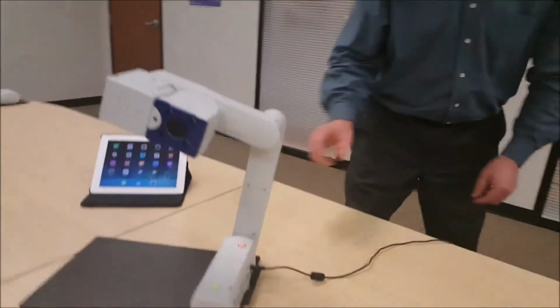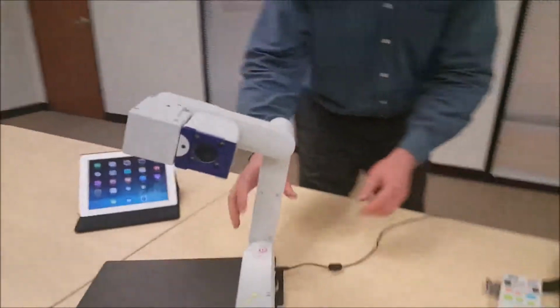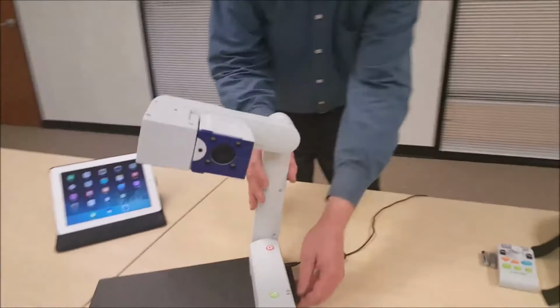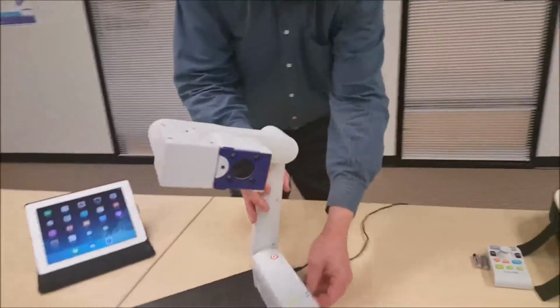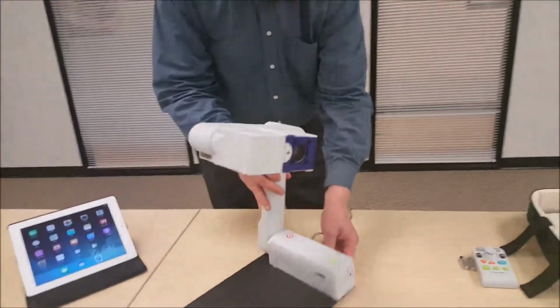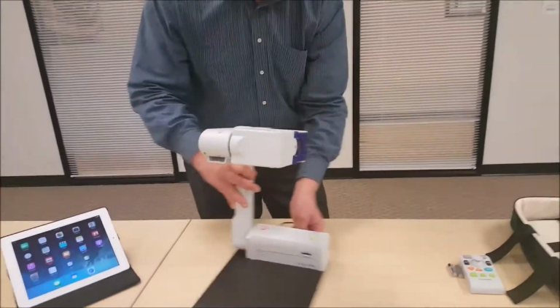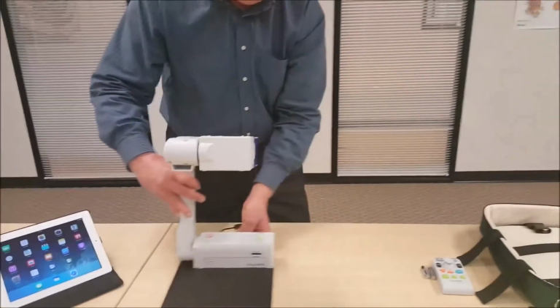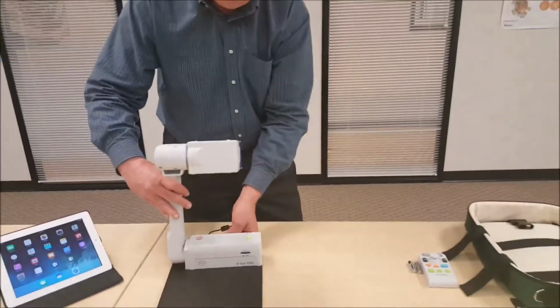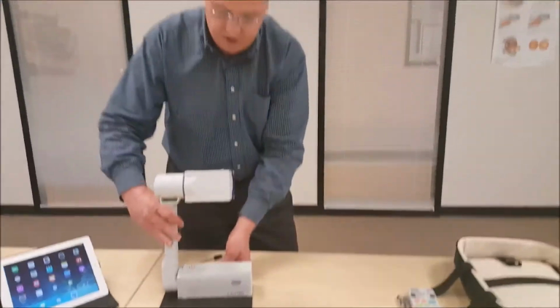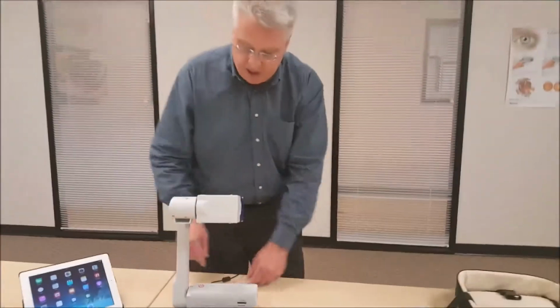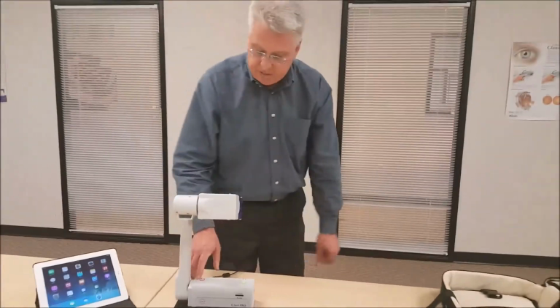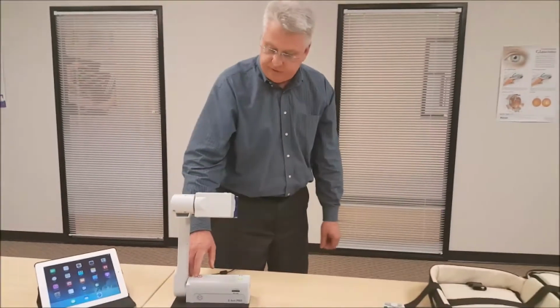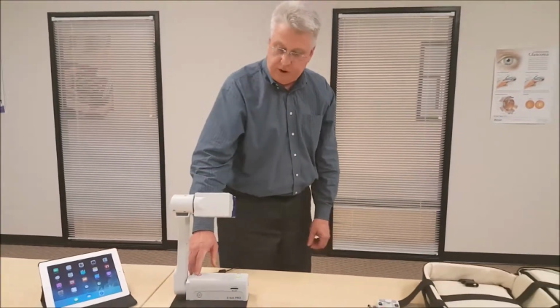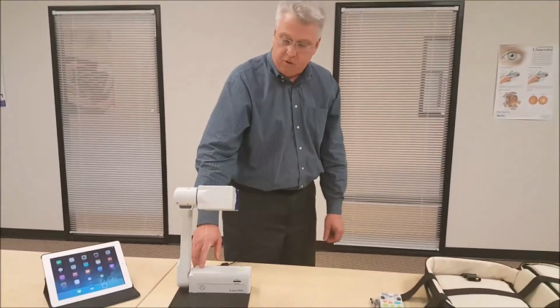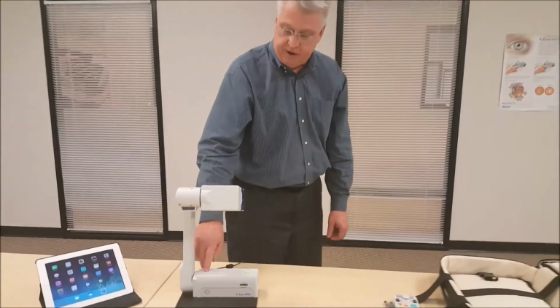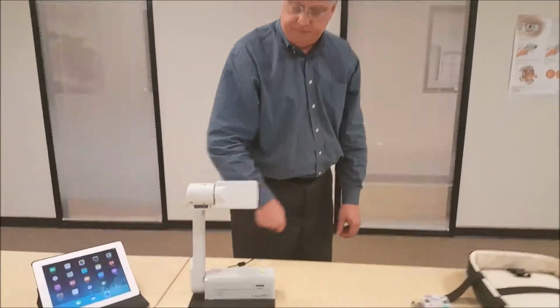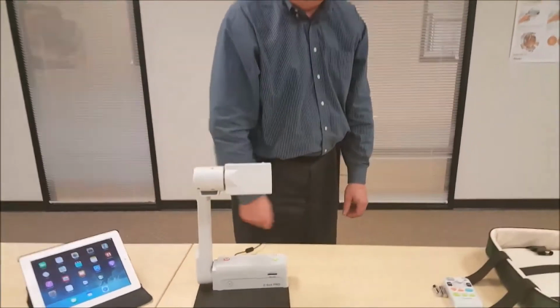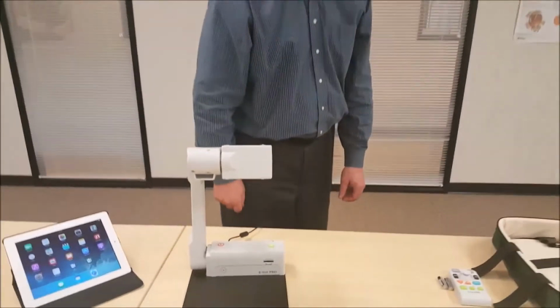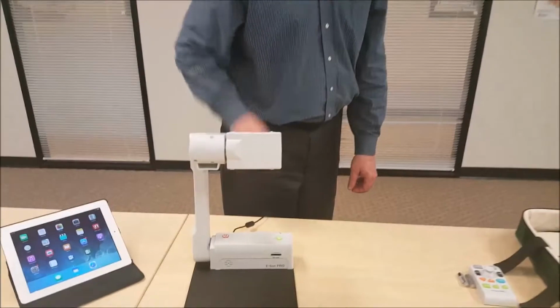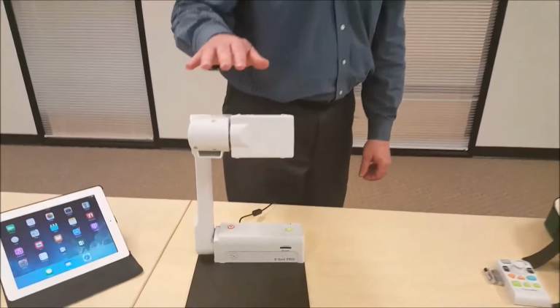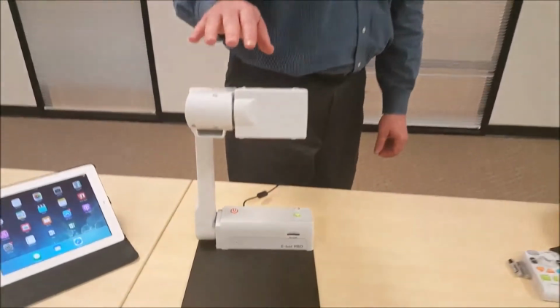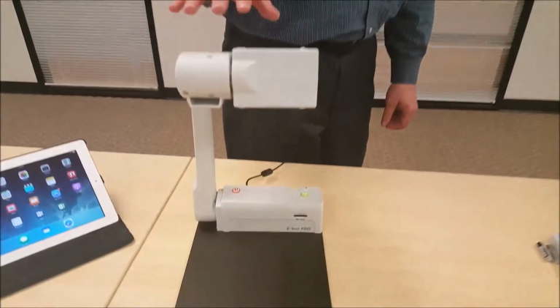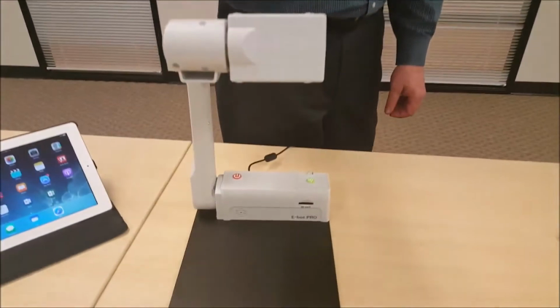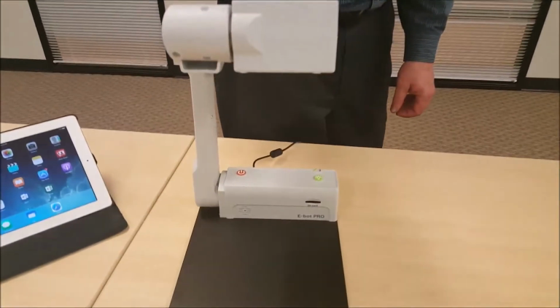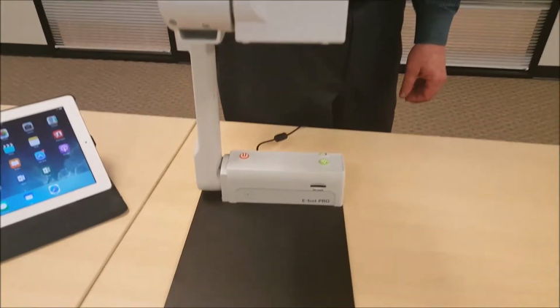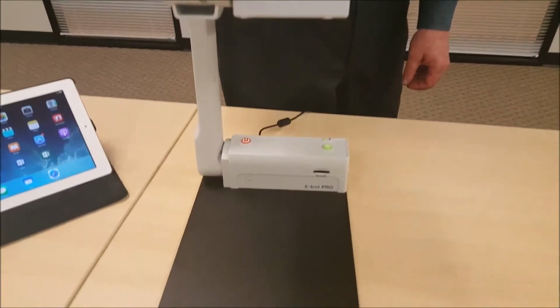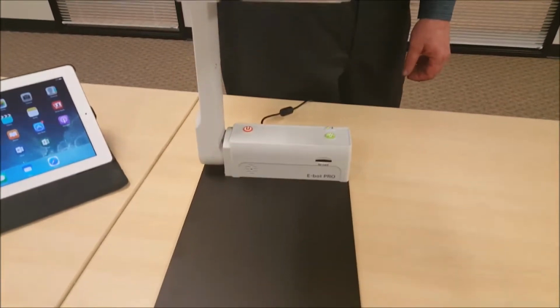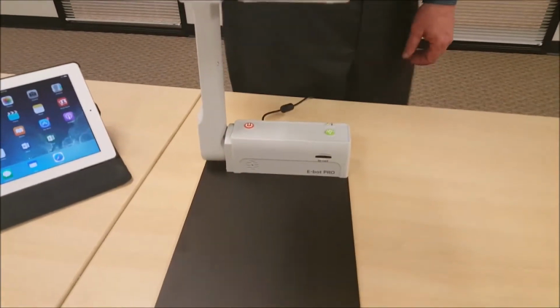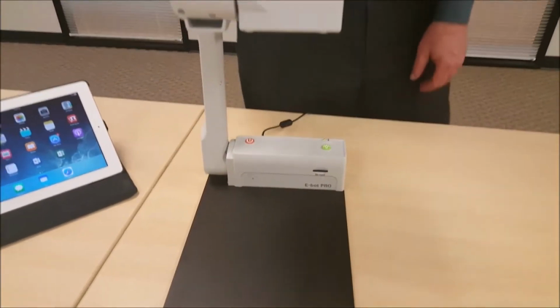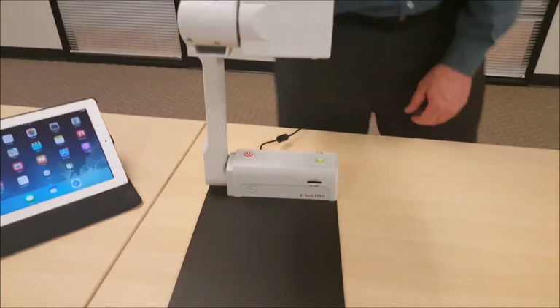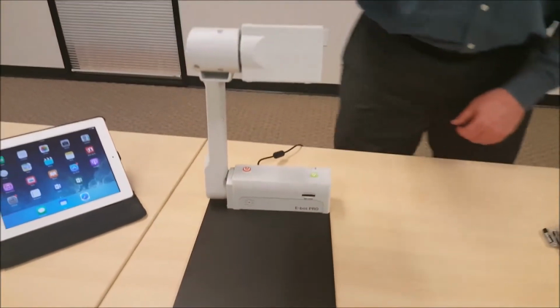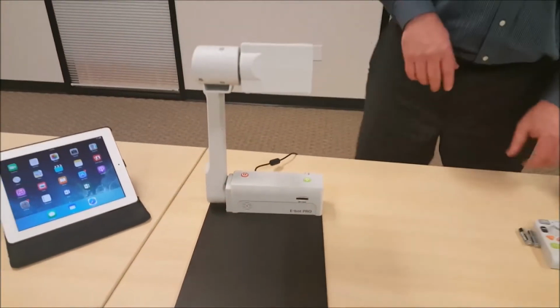So now to power up the E-Bot unit, I'm going to press the red power button. This is going to take about 30 to 45 seconds to power up, and while it's doing that, I wanted to go ahead and show you how to install the batteries into the remote control.